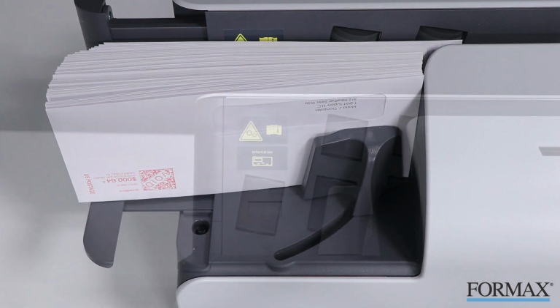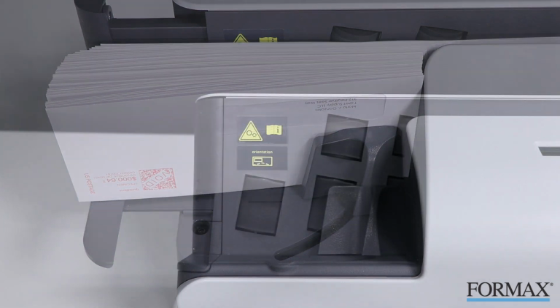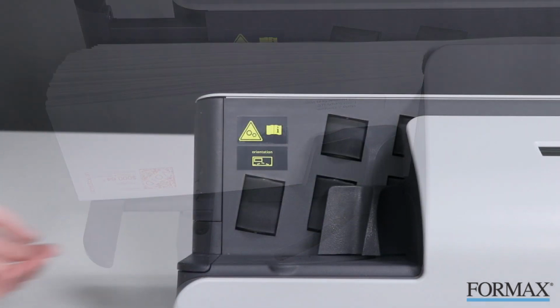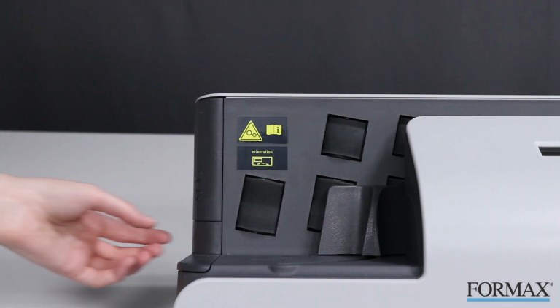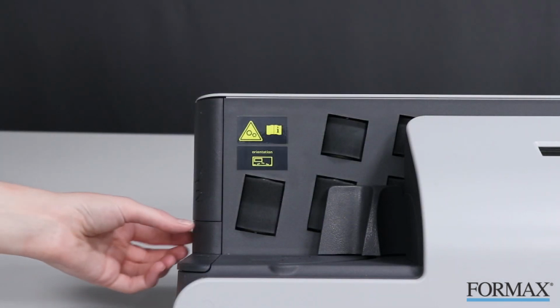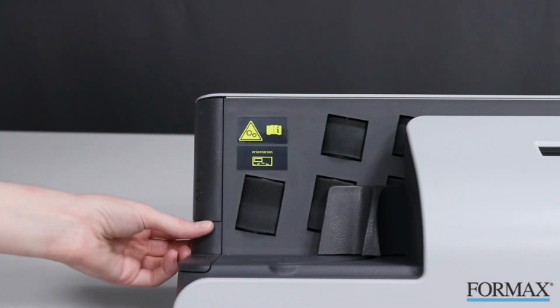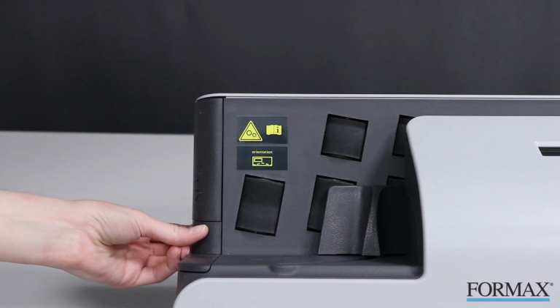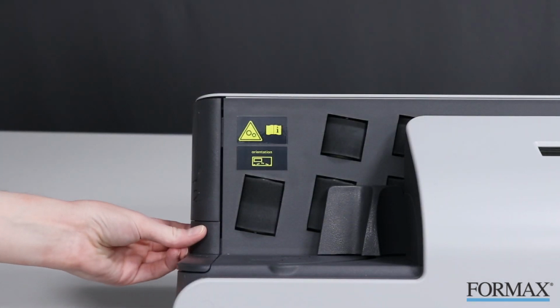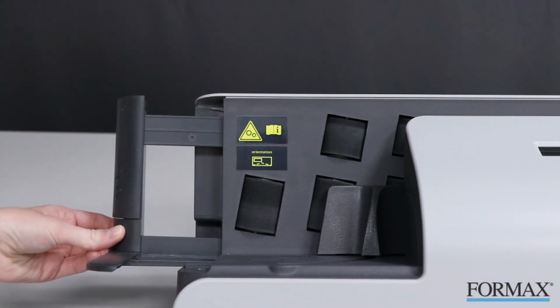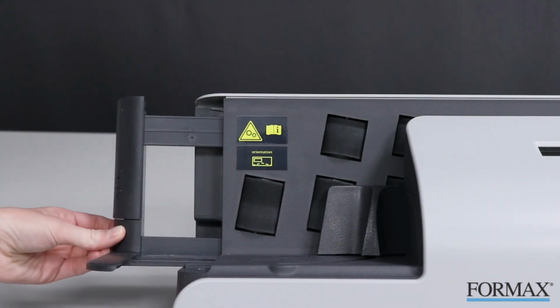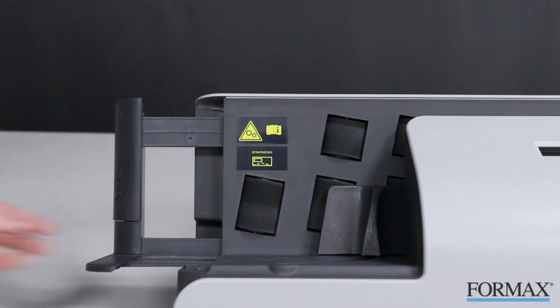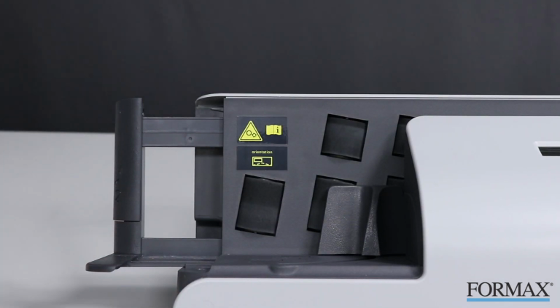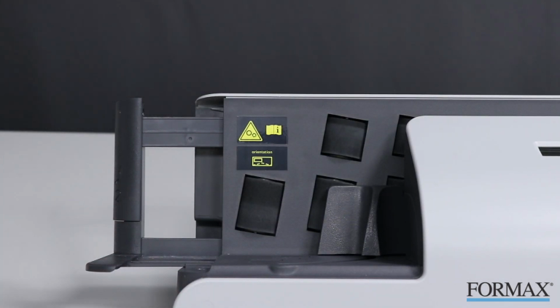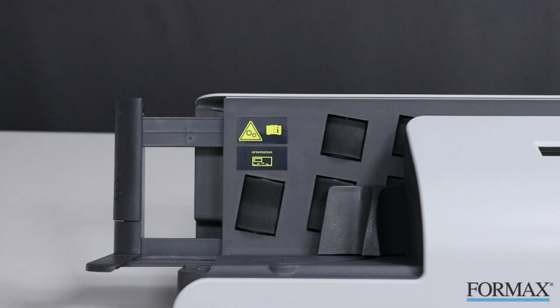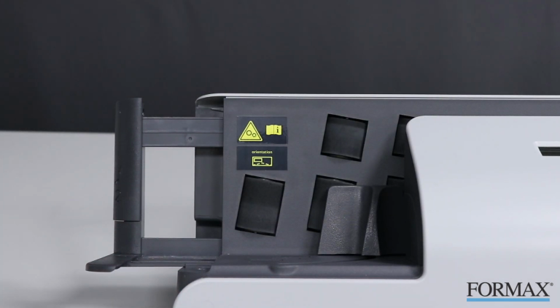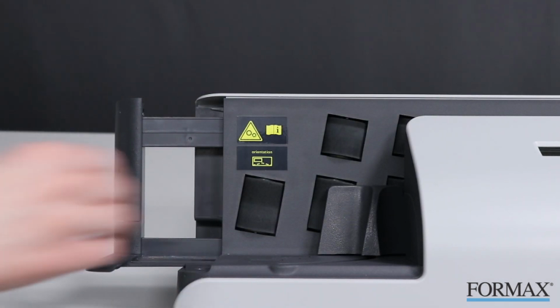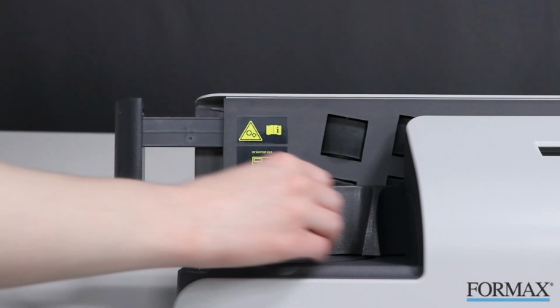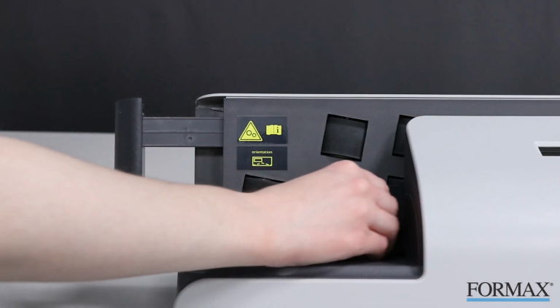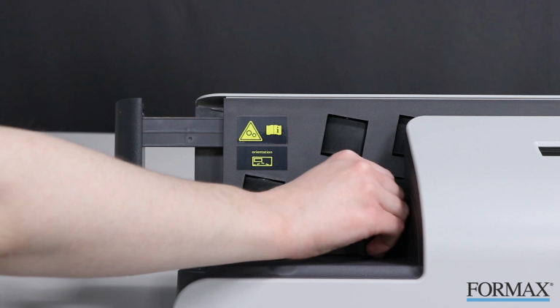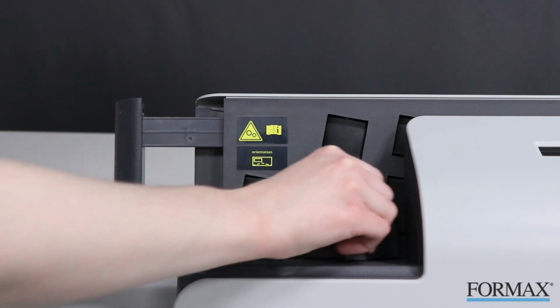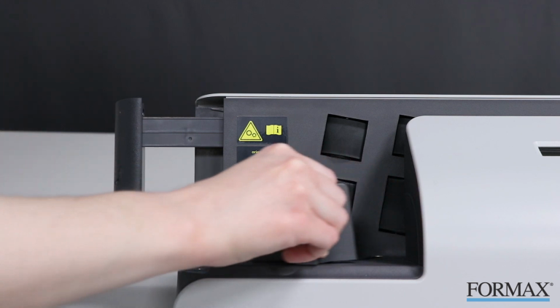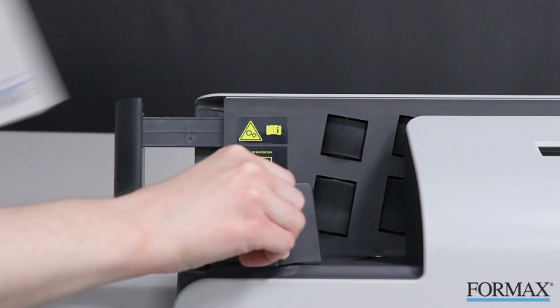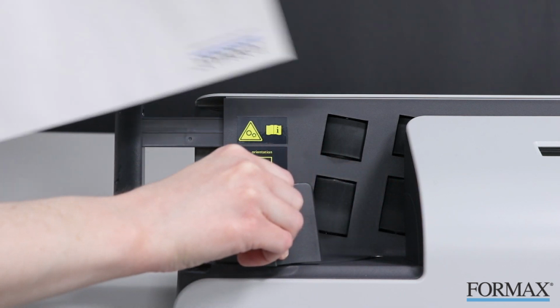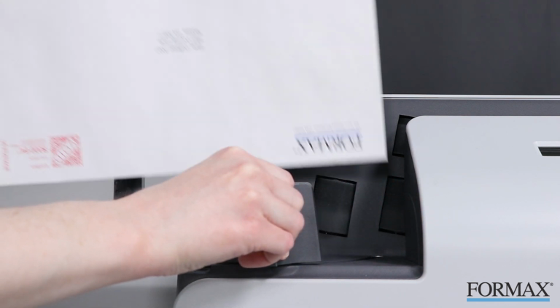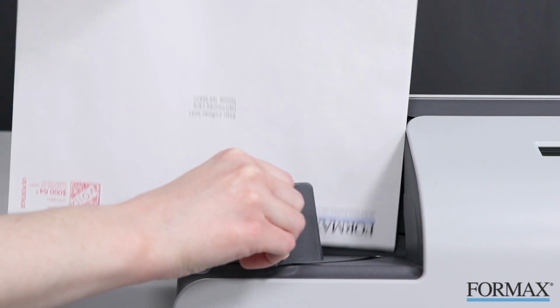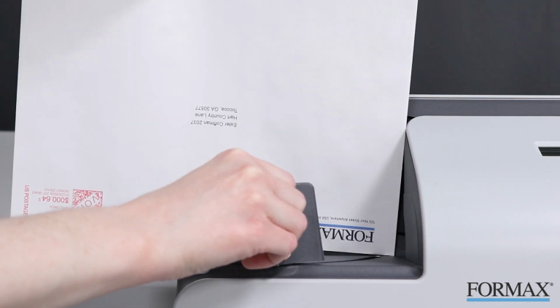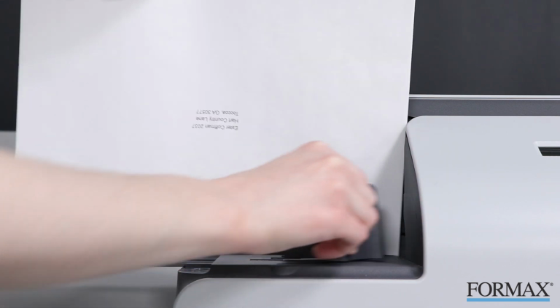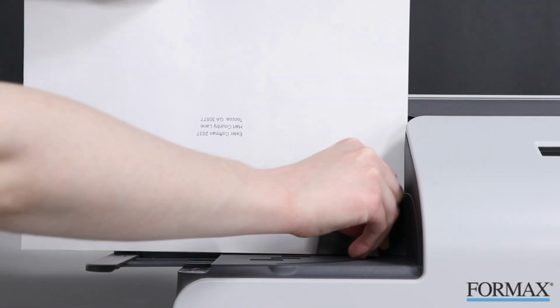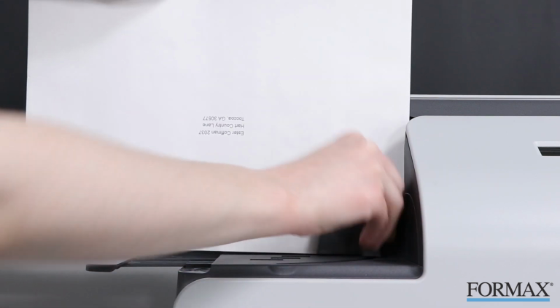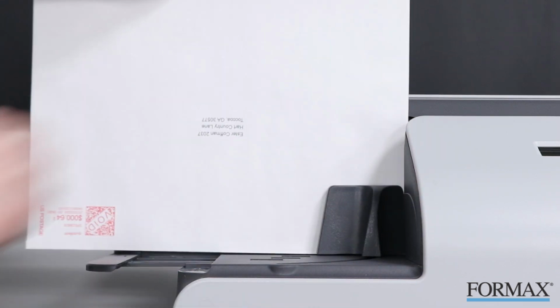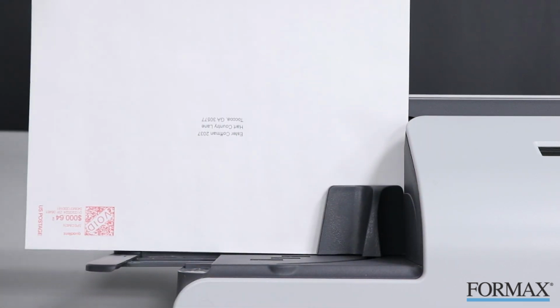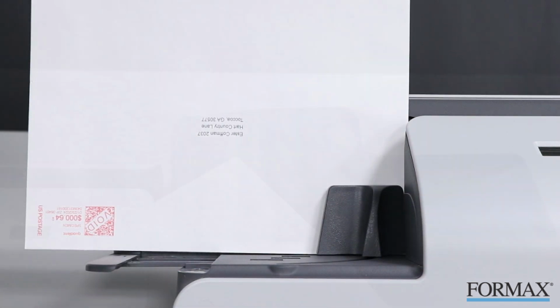With a fully adjustable feed extender, it can handle envelopes up to 10 by 13 inches and up to 4 millimeters thick with no need of pre-sorting.